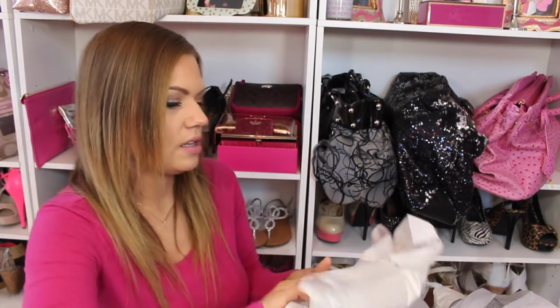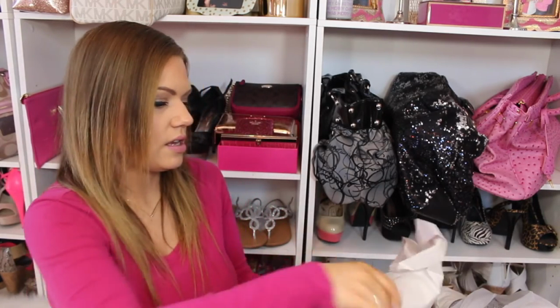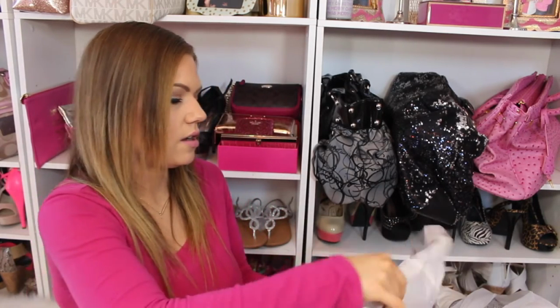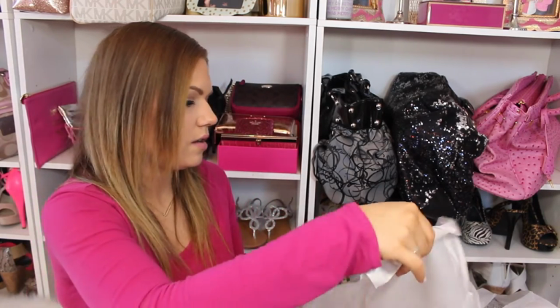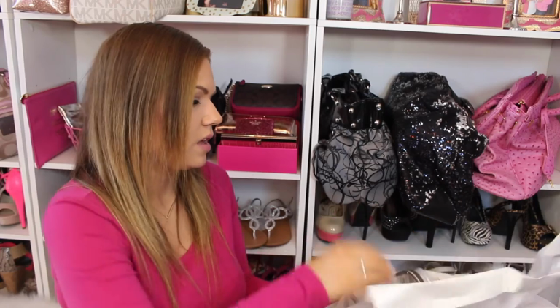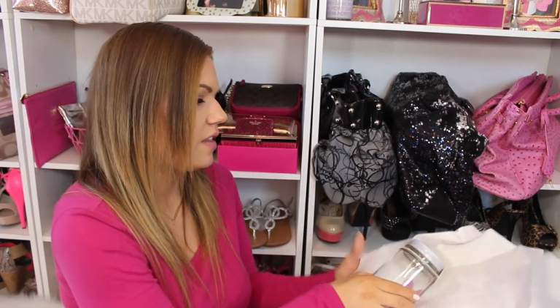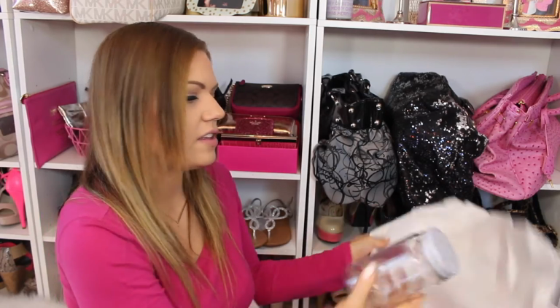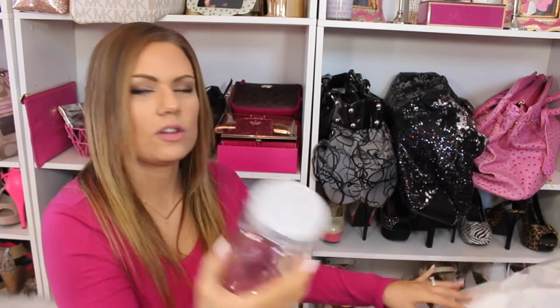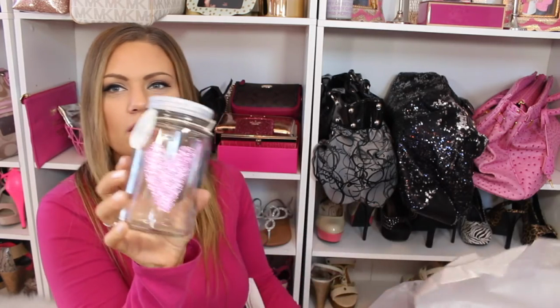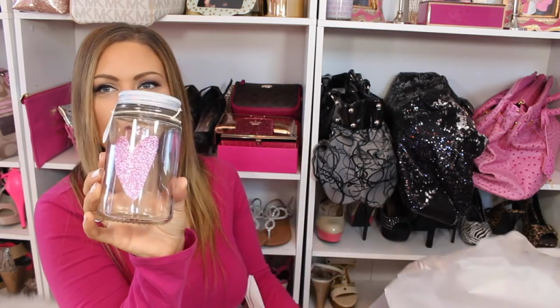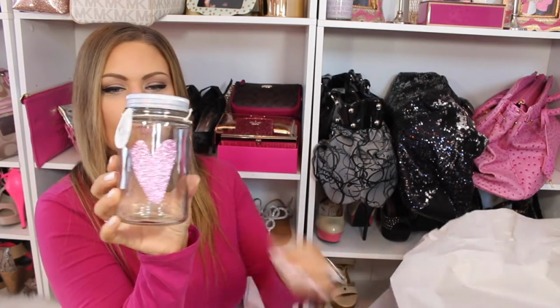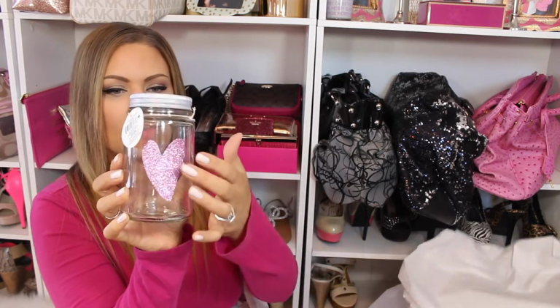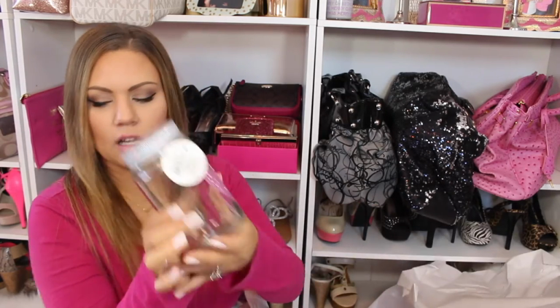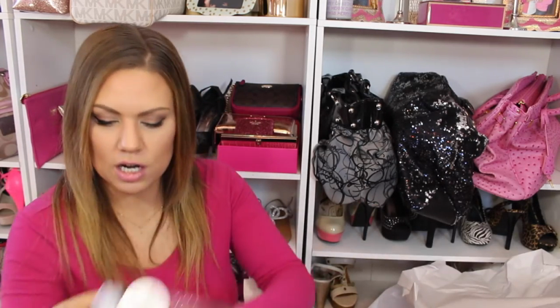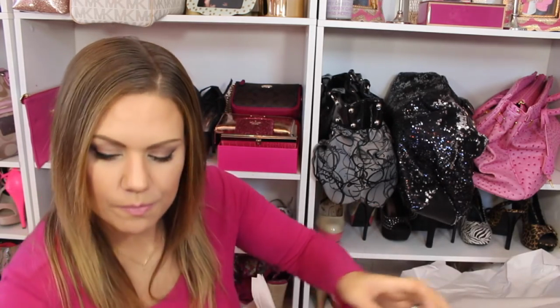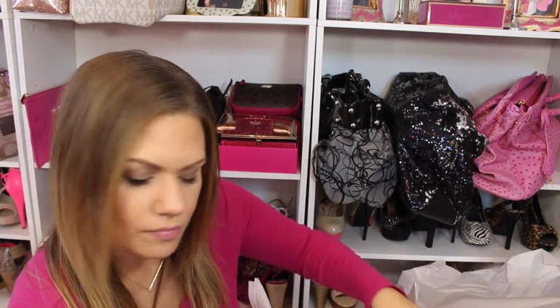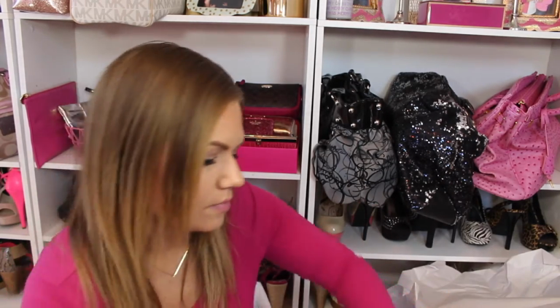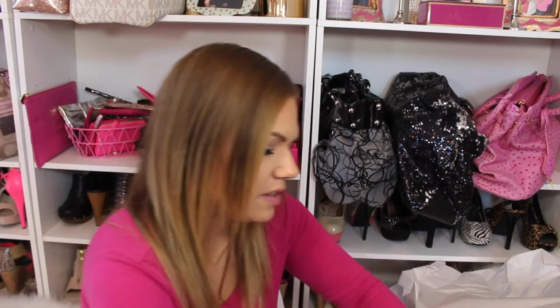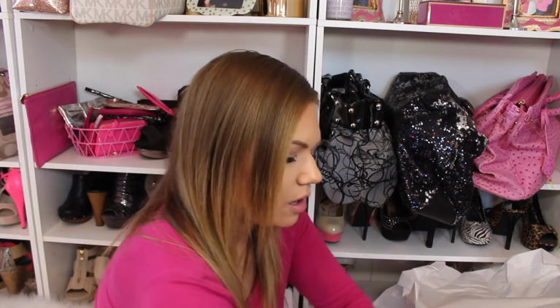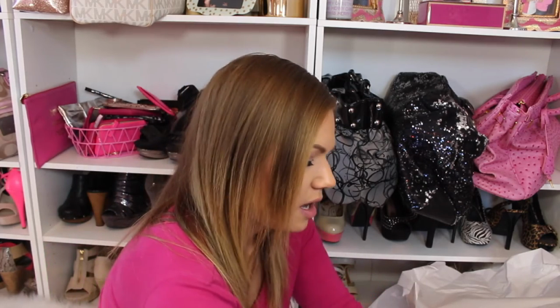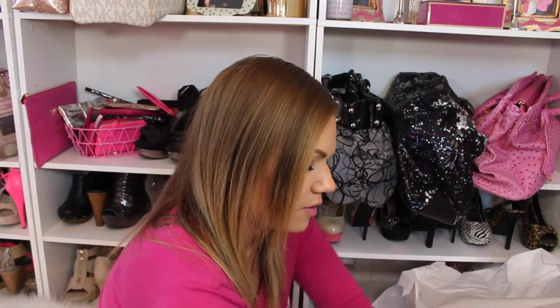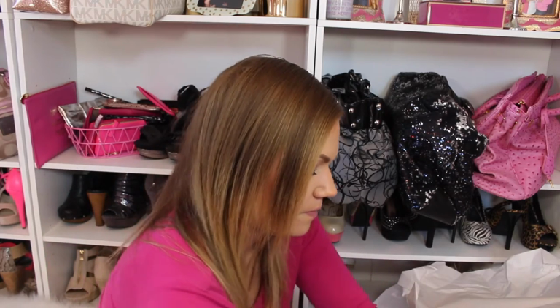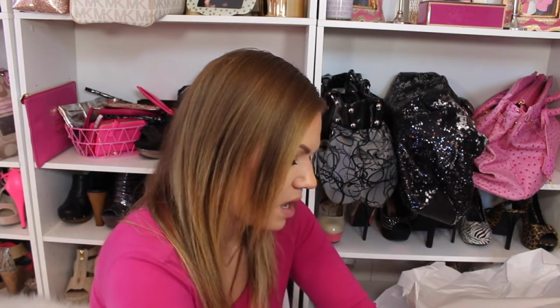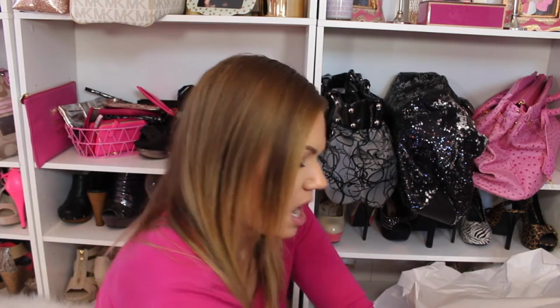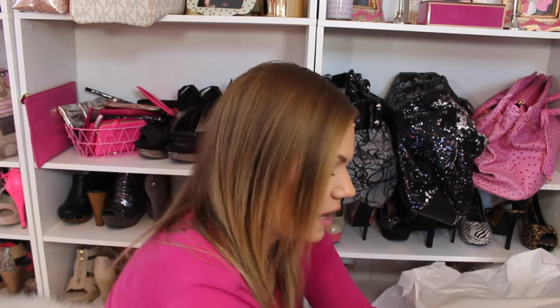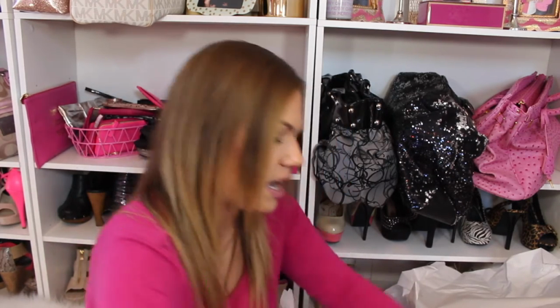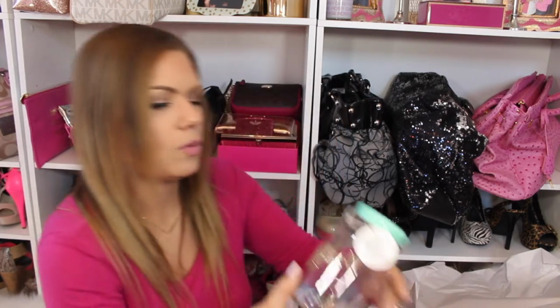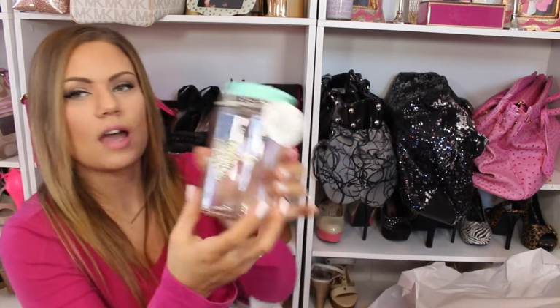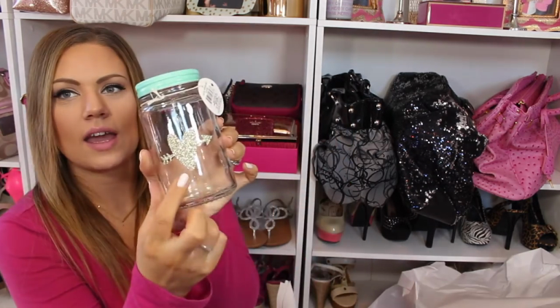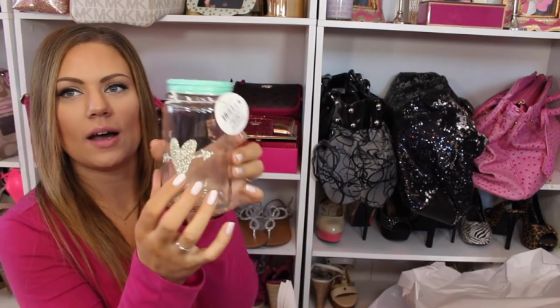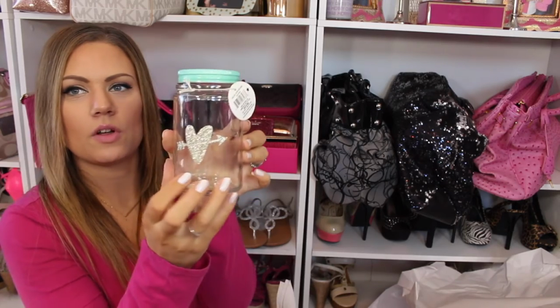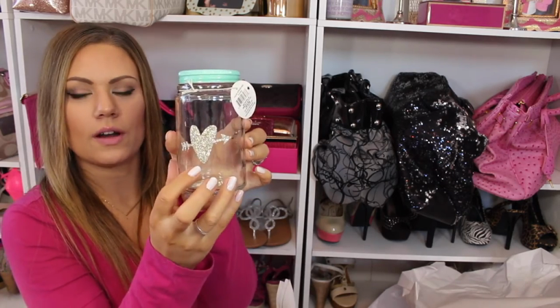They also have these cute little mason jars. This one has a pink glitter heart on it — three dollars. And the last one I got has a gold heart on it. I literally went crazy and I wasn't even joking.